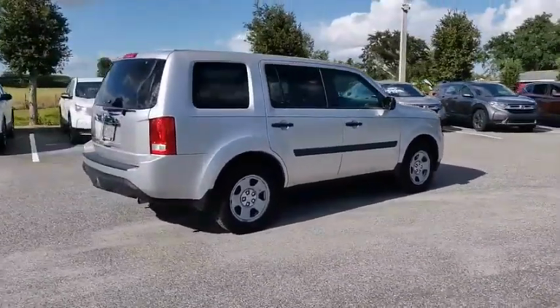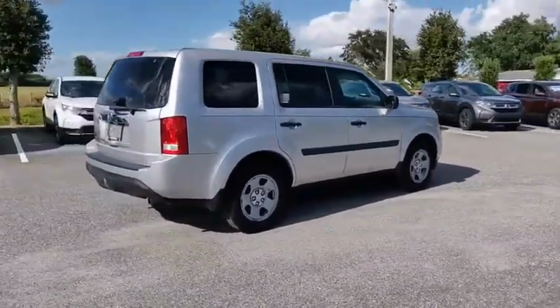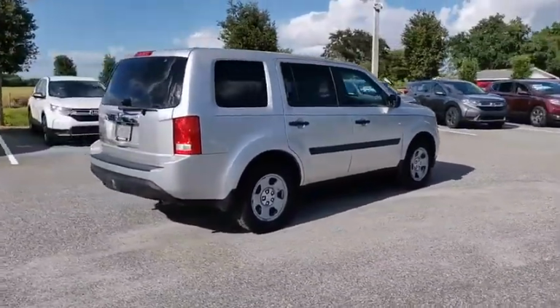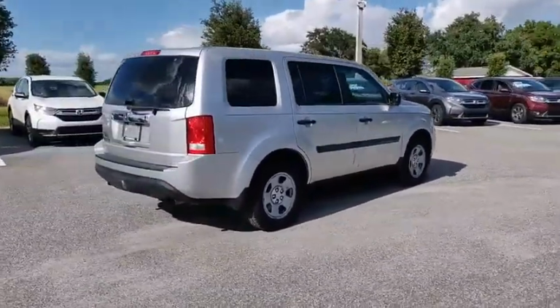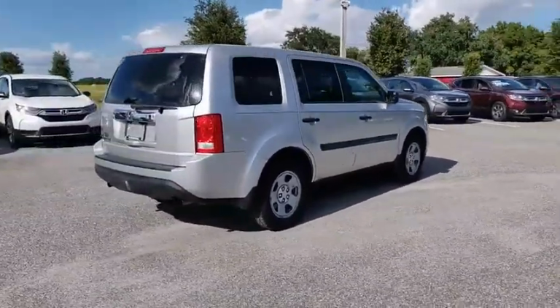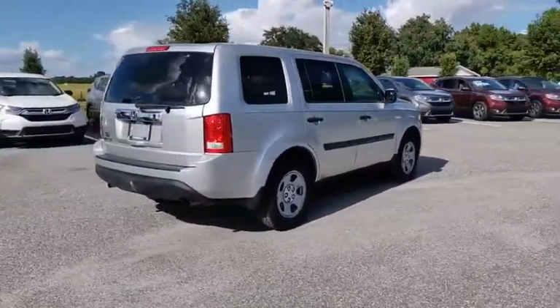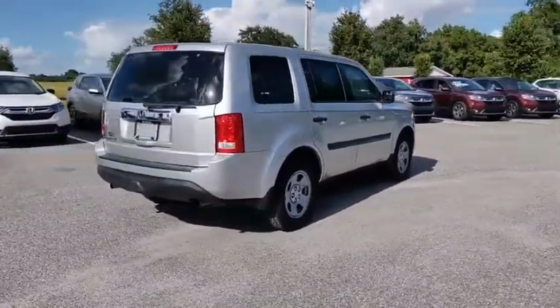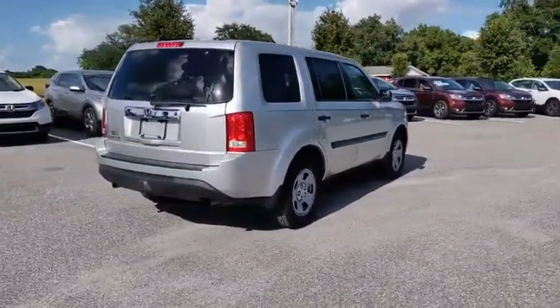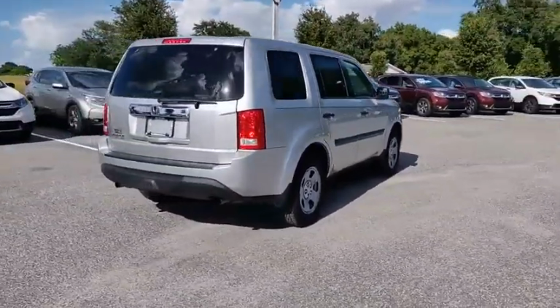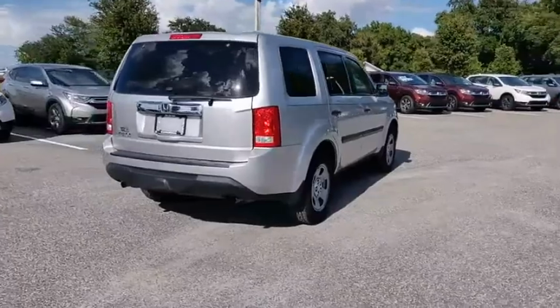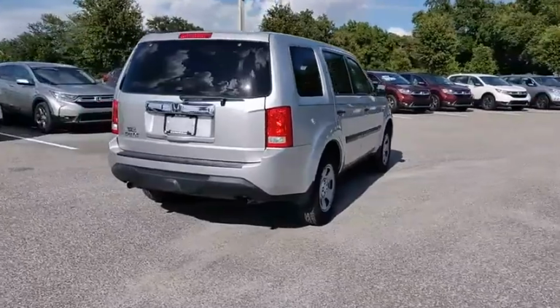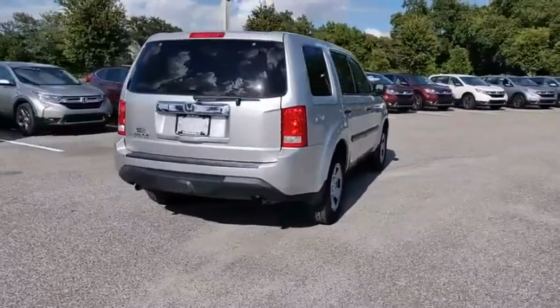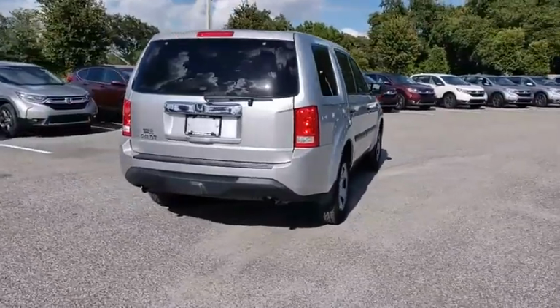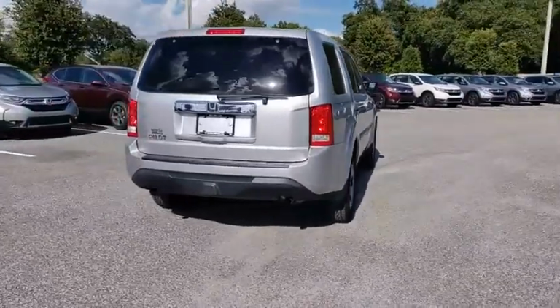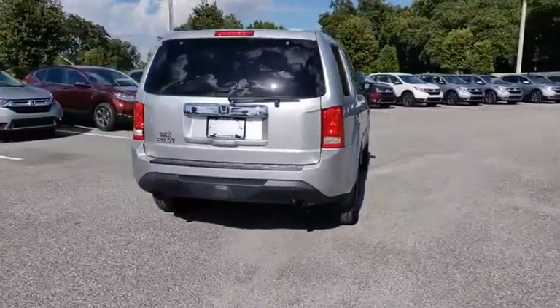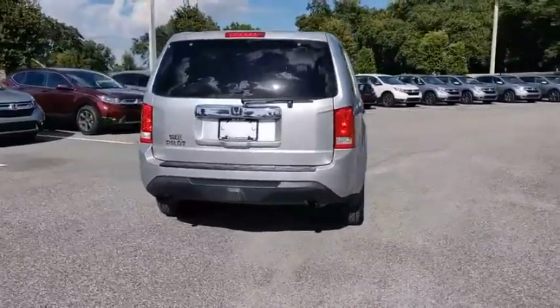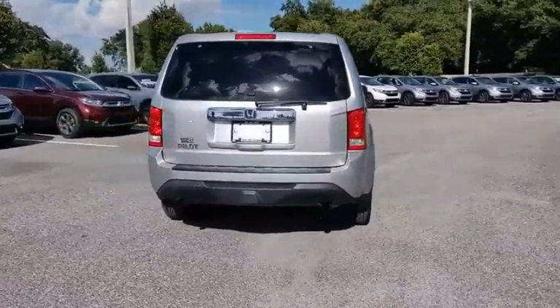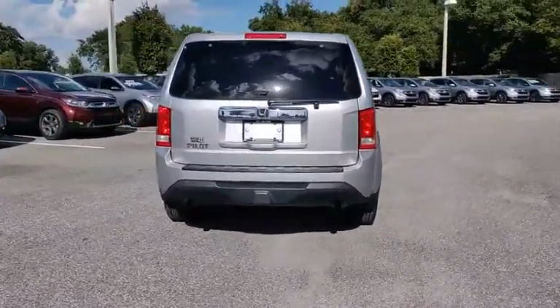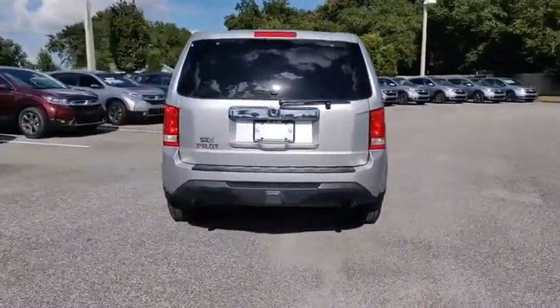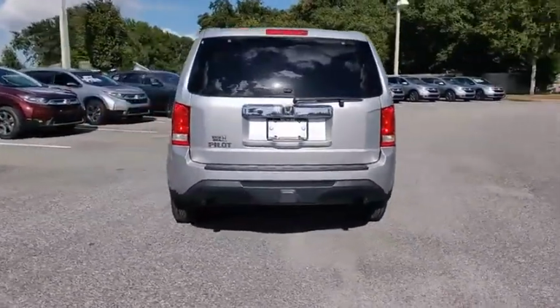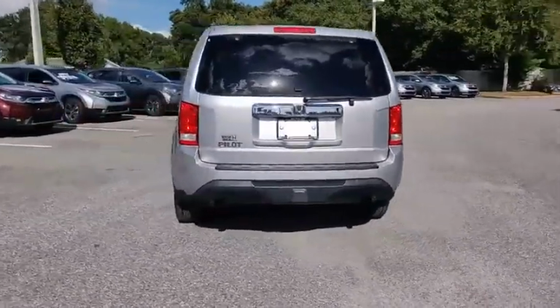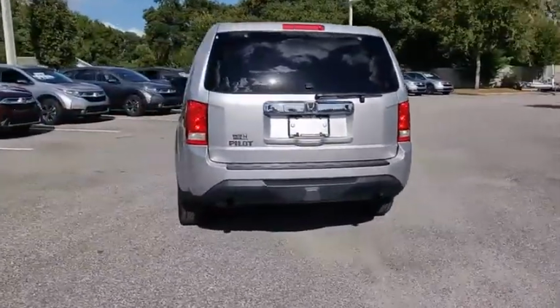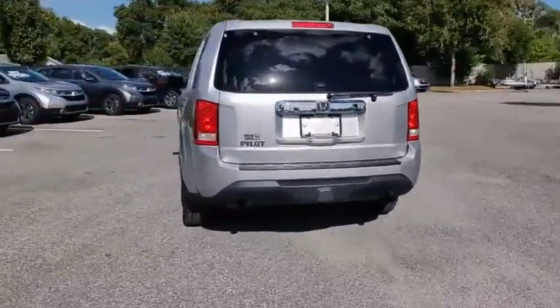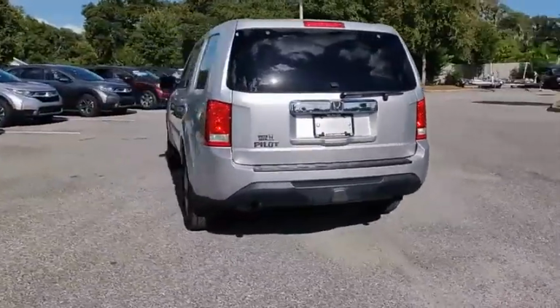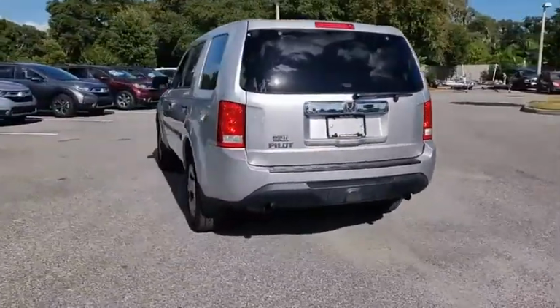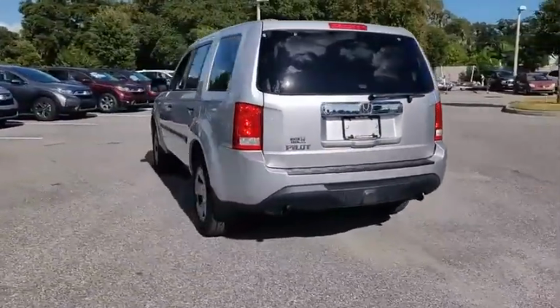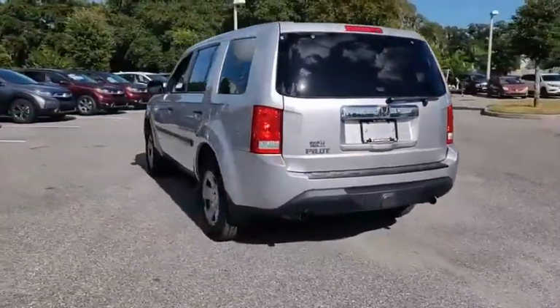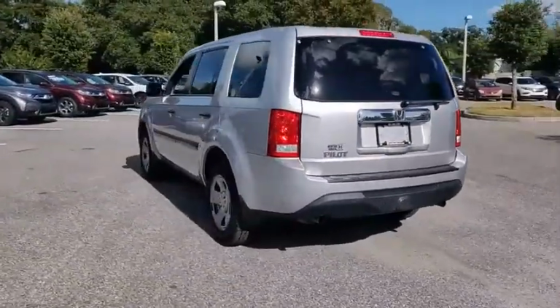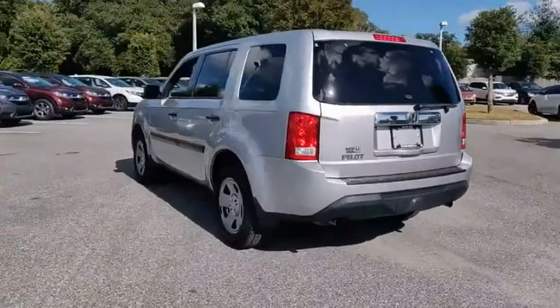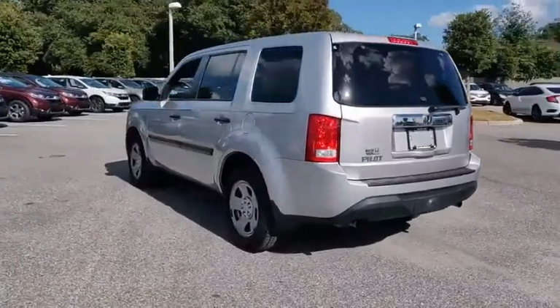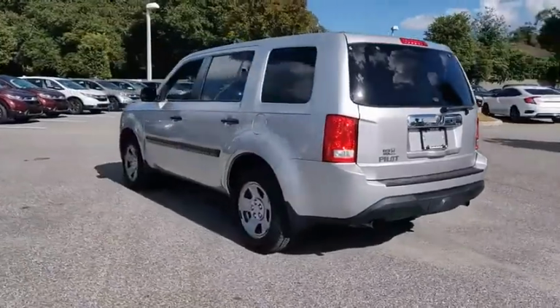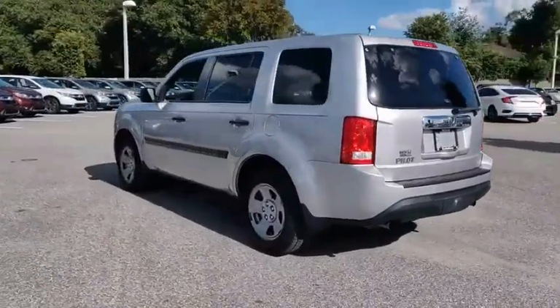You'll be ready for almost anything in the Honda Pilot, and it is priced below $20,000. This vehicle has less than 90,000 miles.